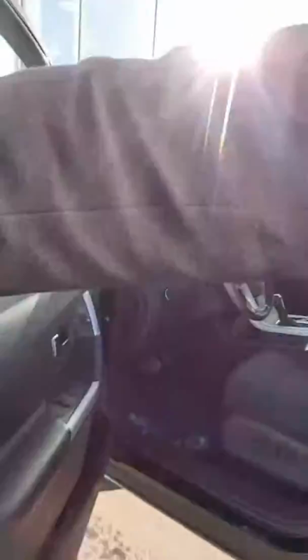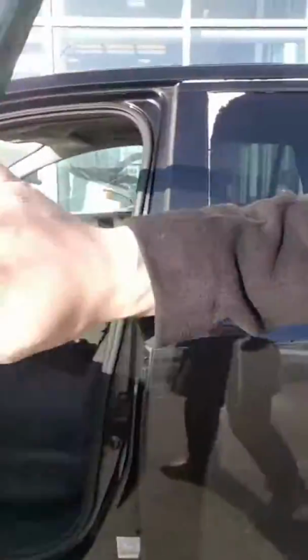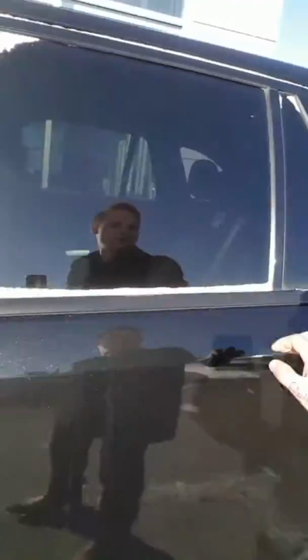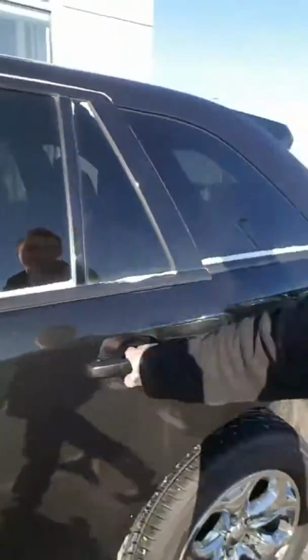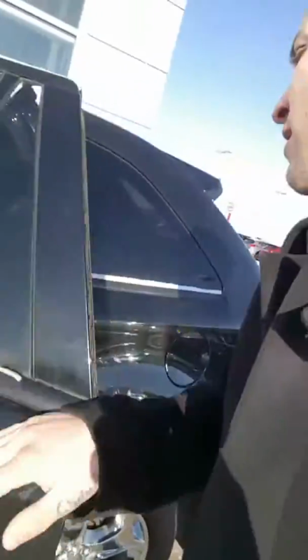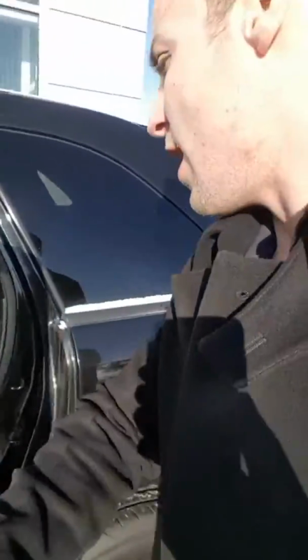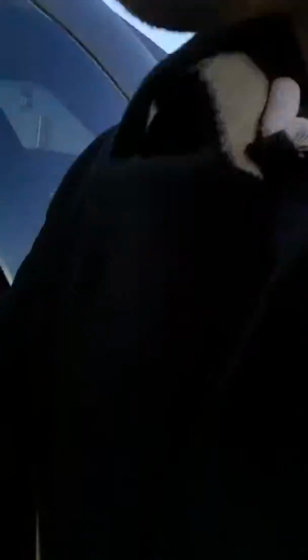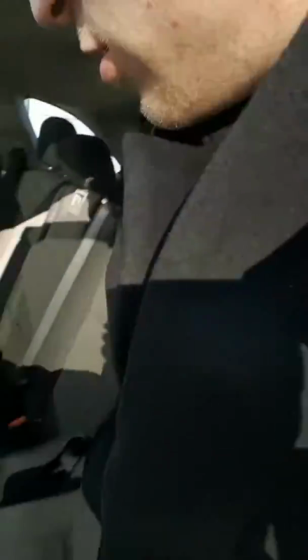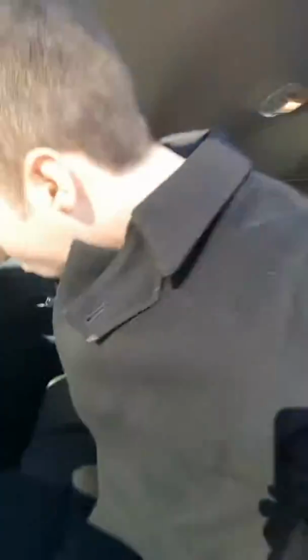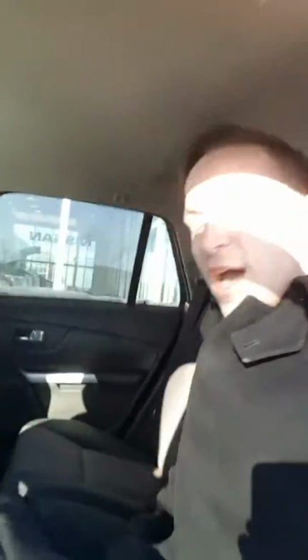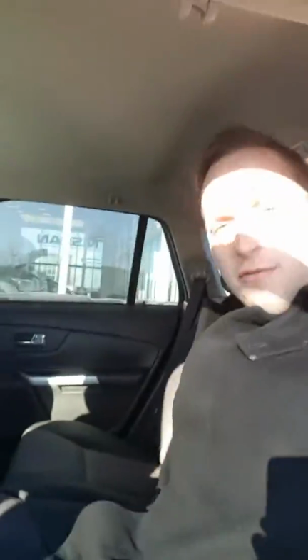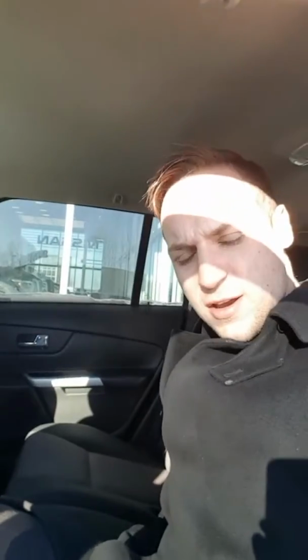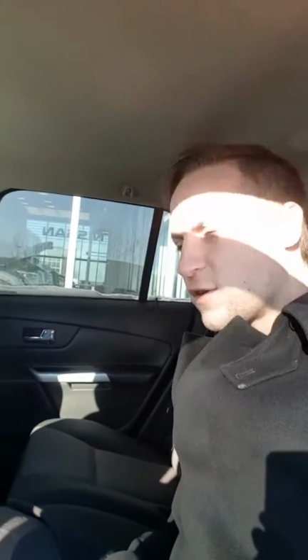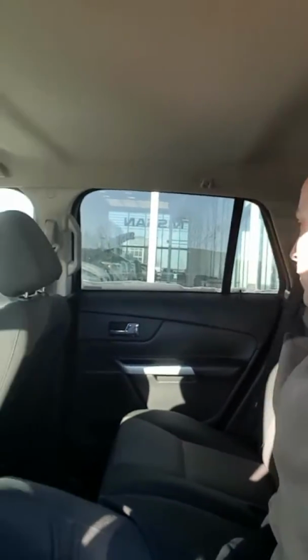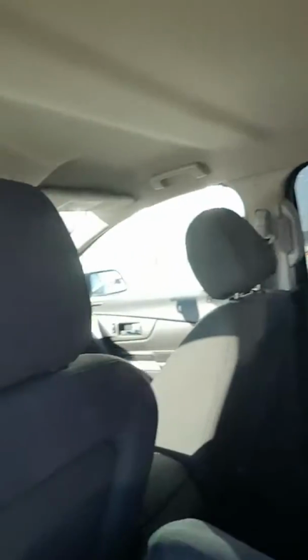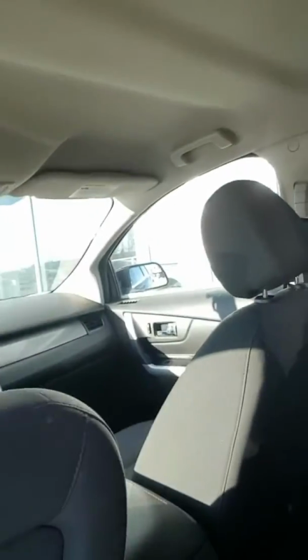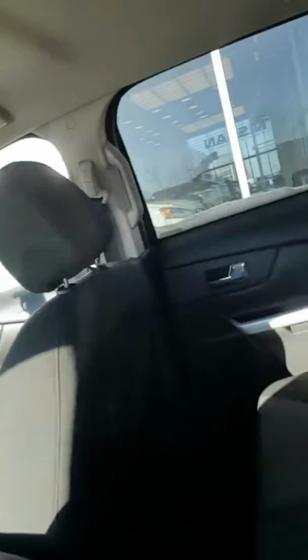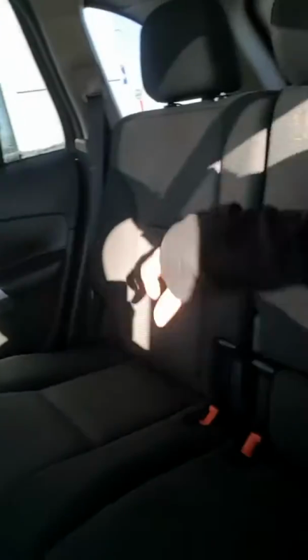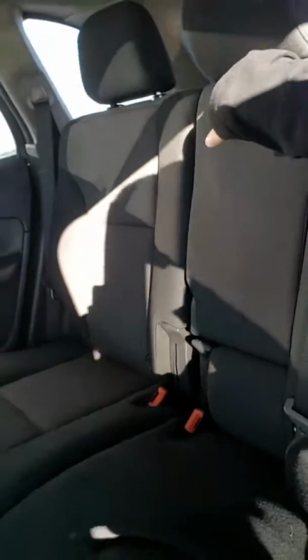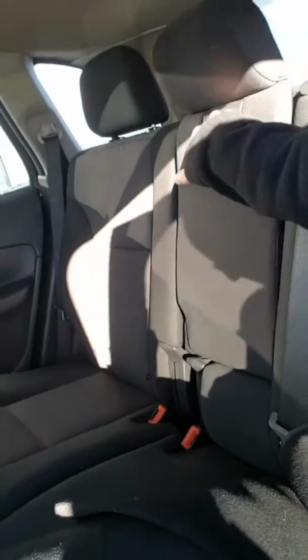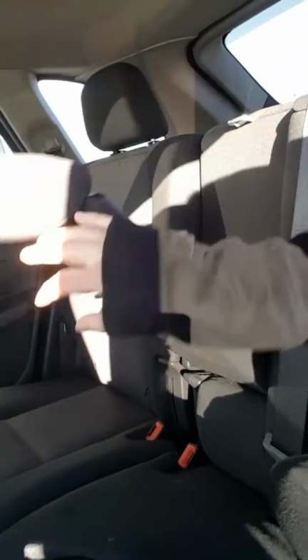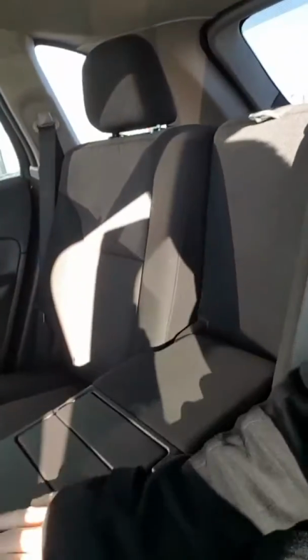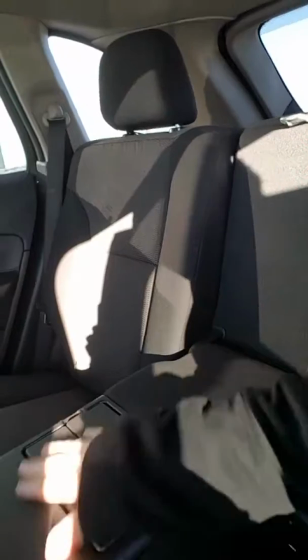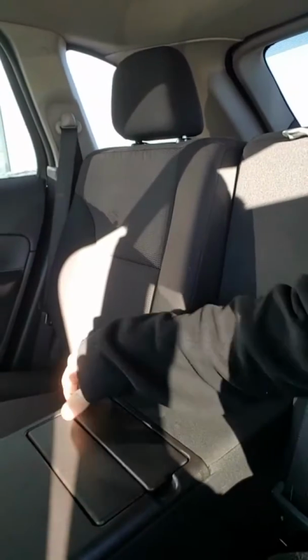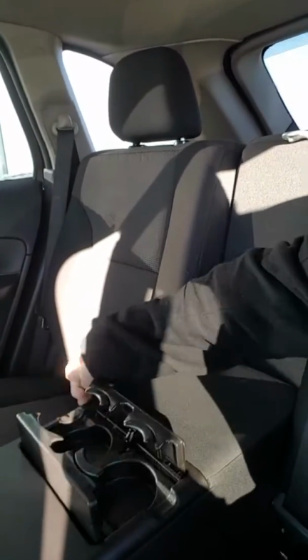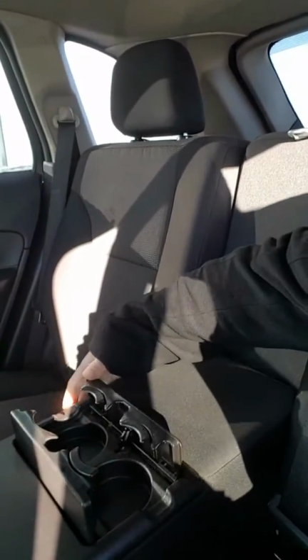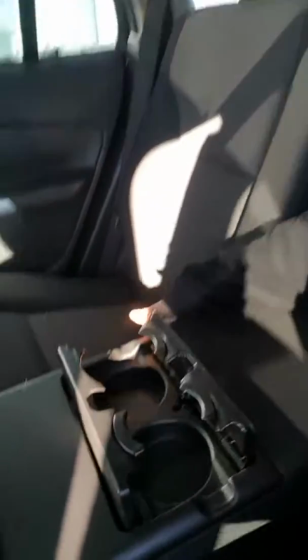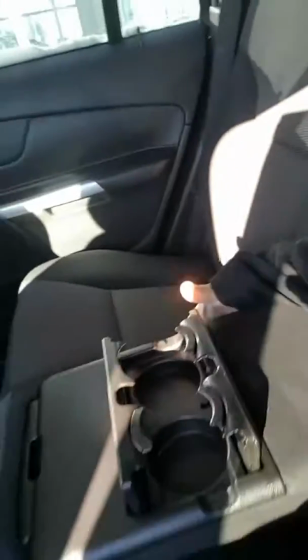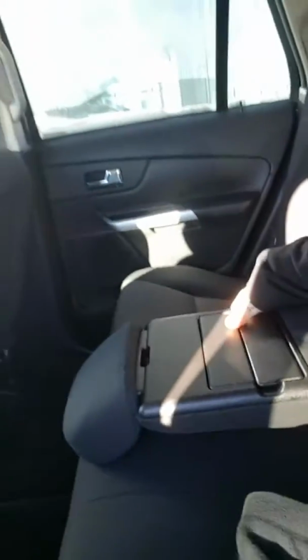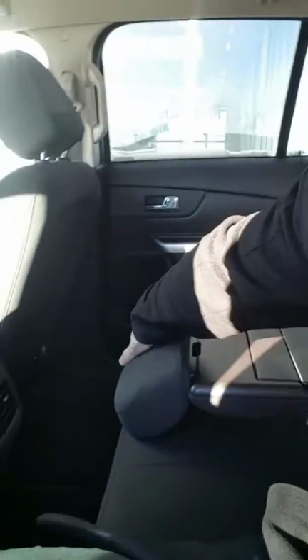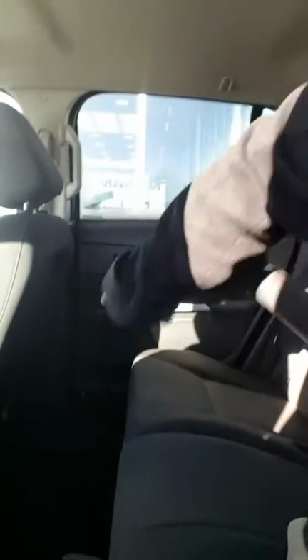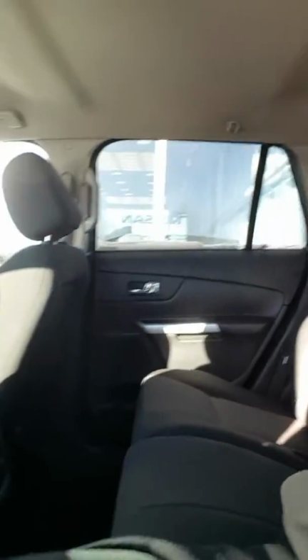I'll show you the back seat quick. I'm 5'10" — you do have lots of leg and headroom back here, you don't feel claustrophobic at all. You will have your cup holders in the middle here too, which is really nice to have.